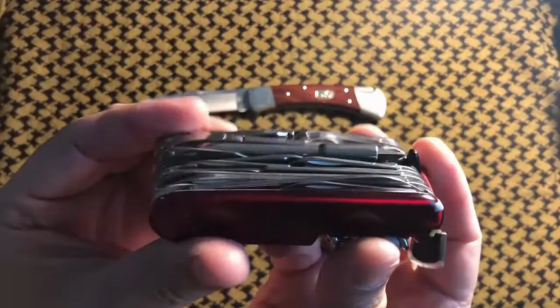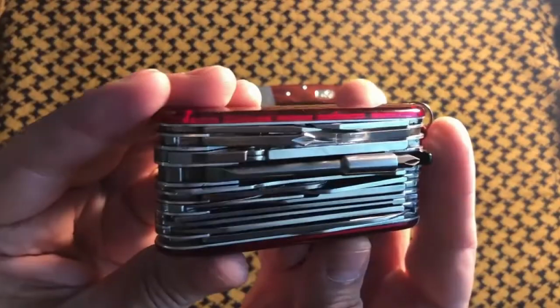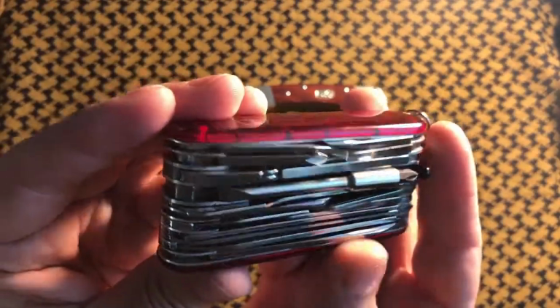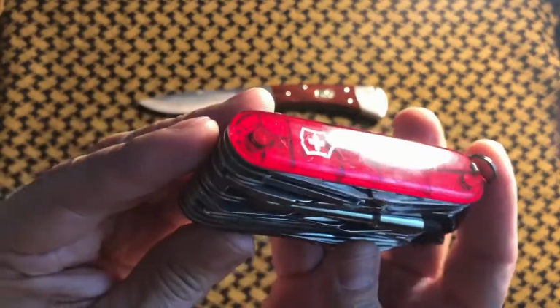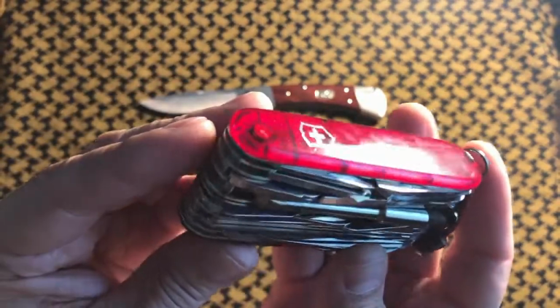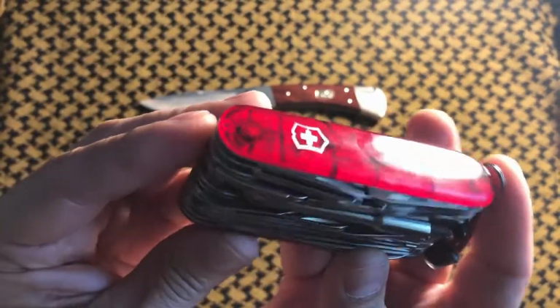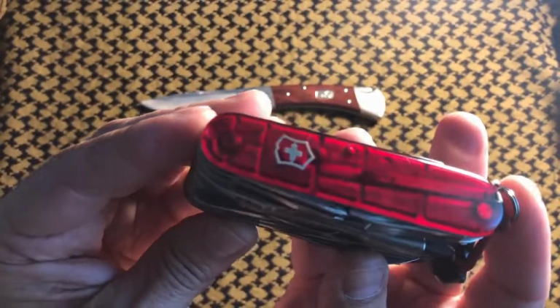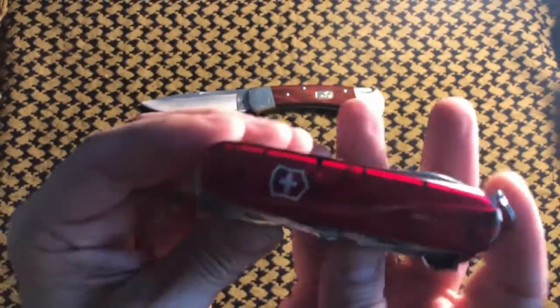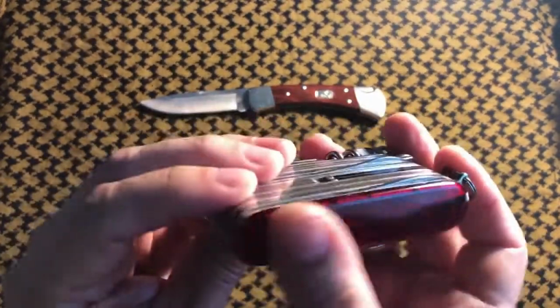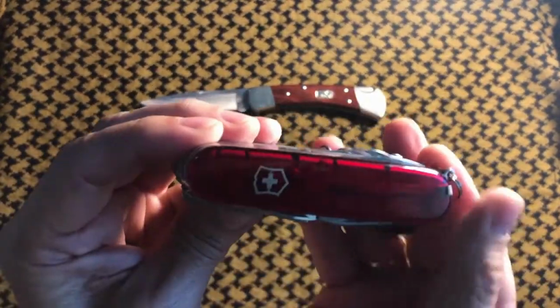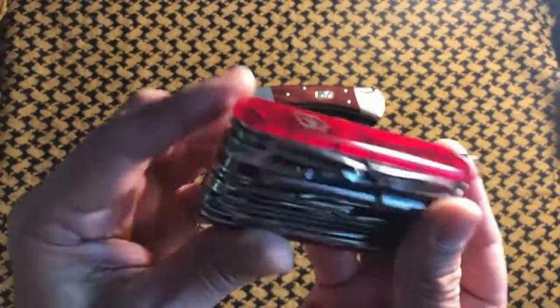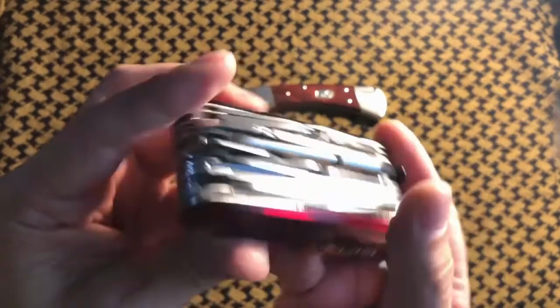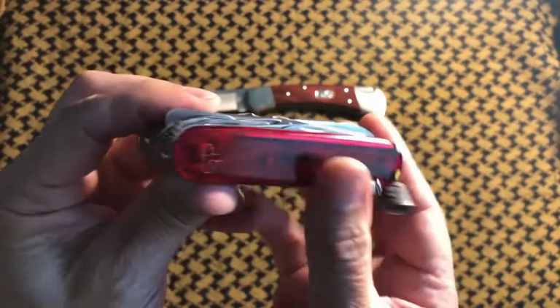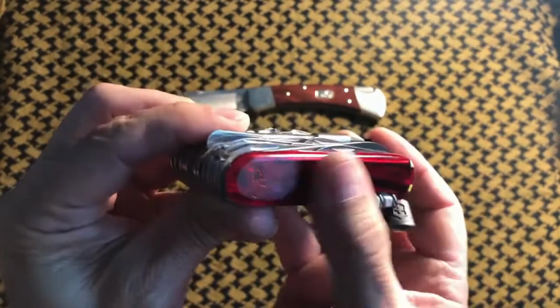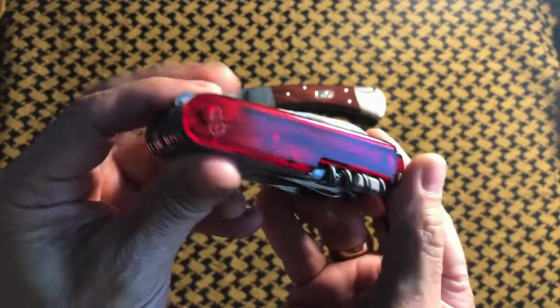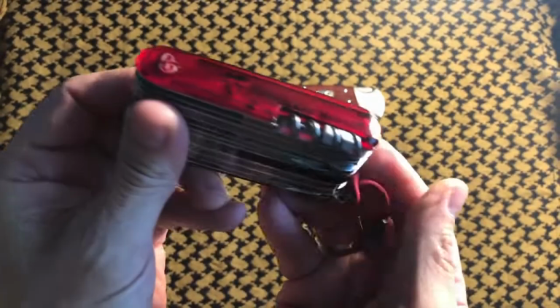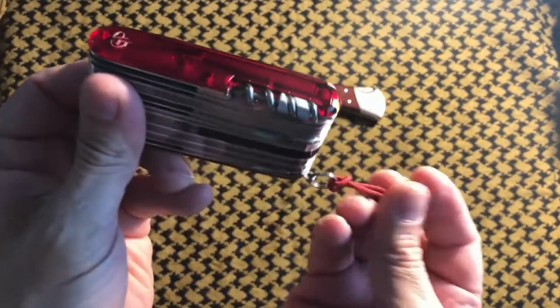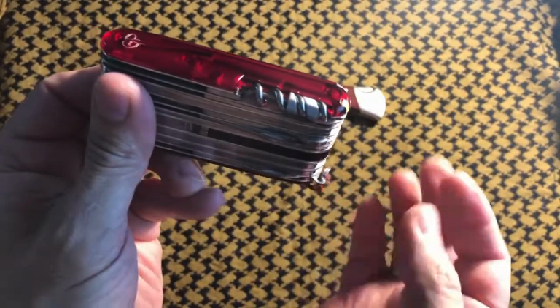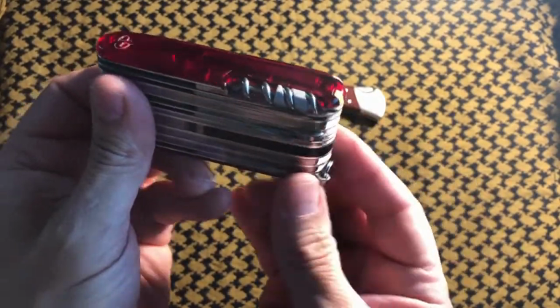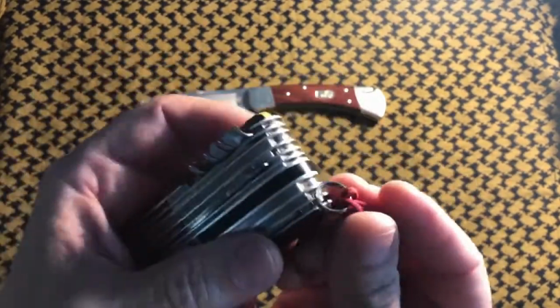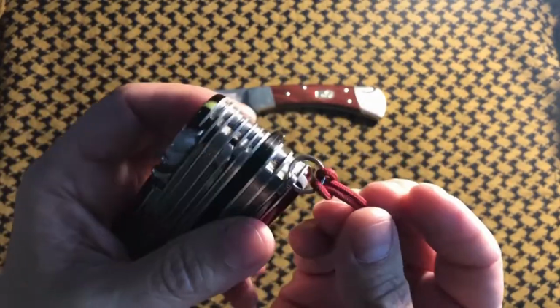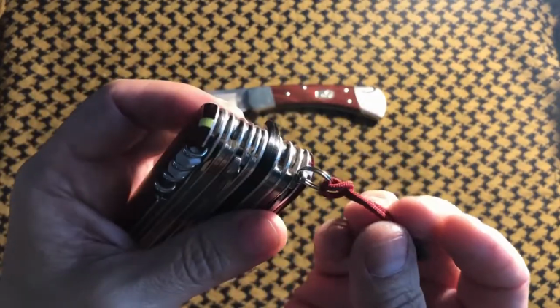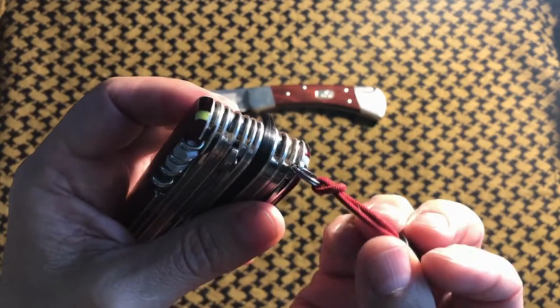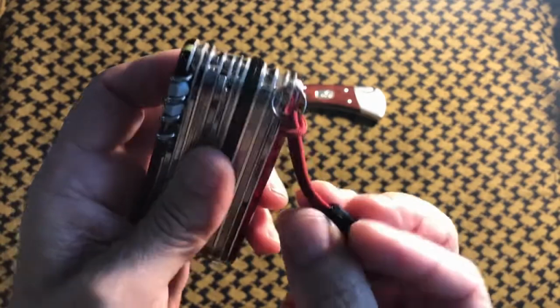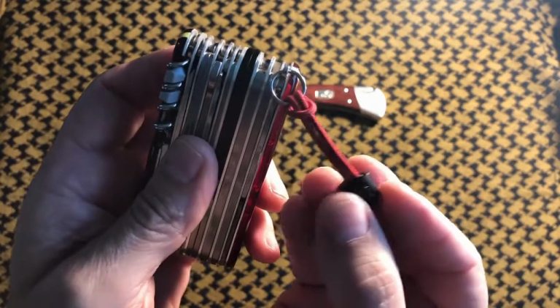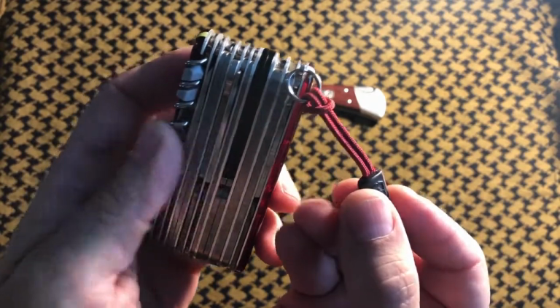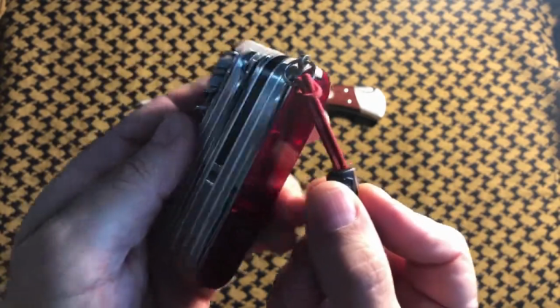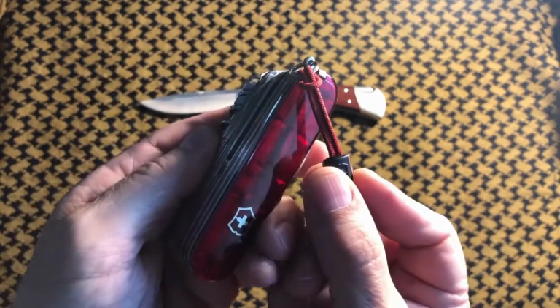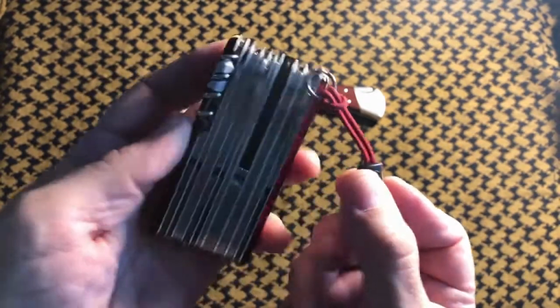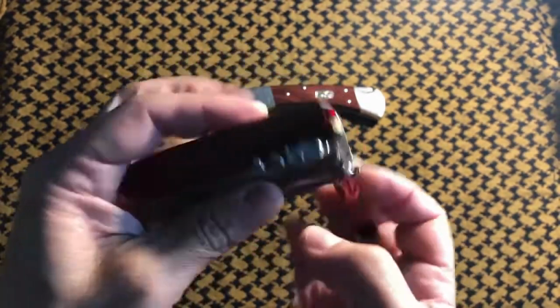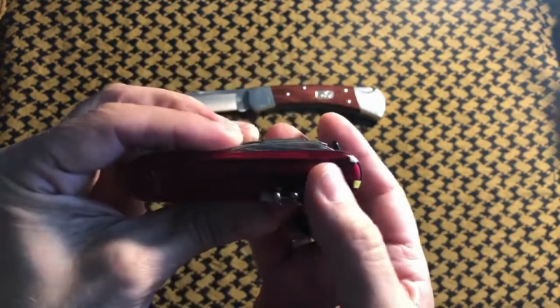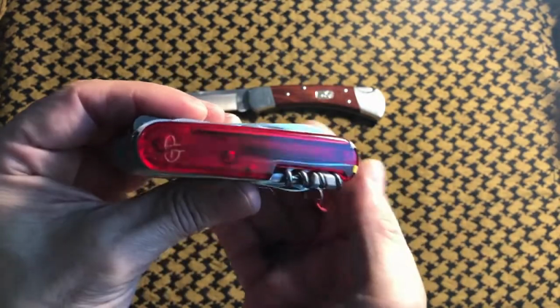Is there anything I missed? You can change the scales out at any time if you don't like these — just go online and find what you're looking for. I quite like the ruby reds myself.